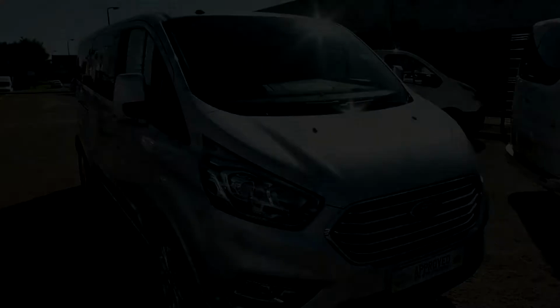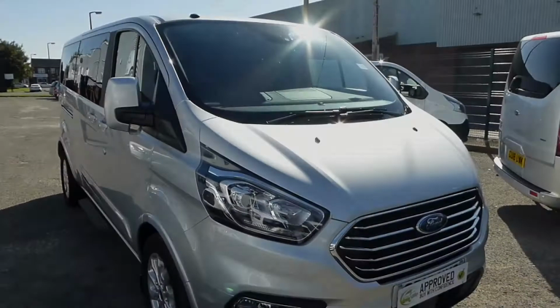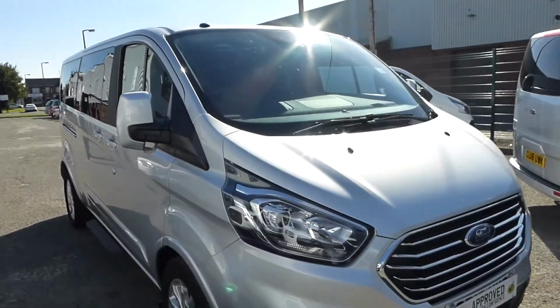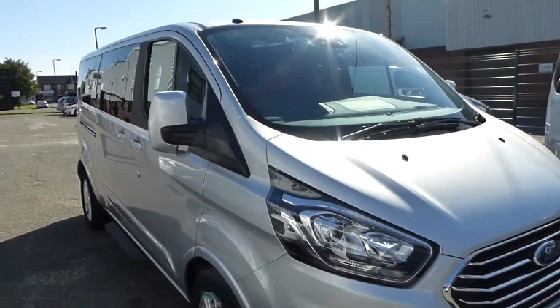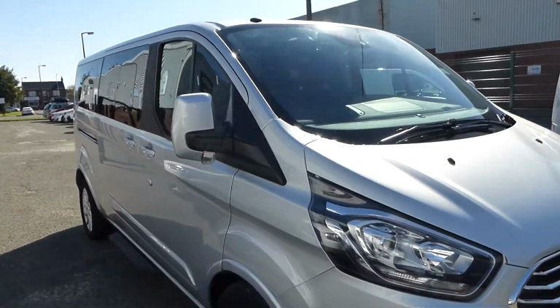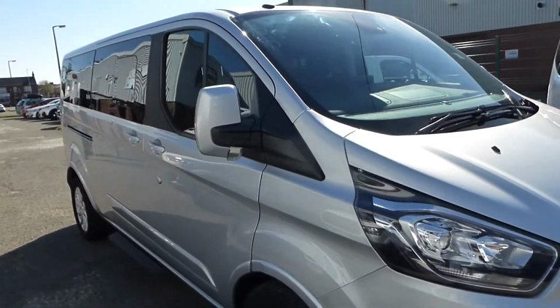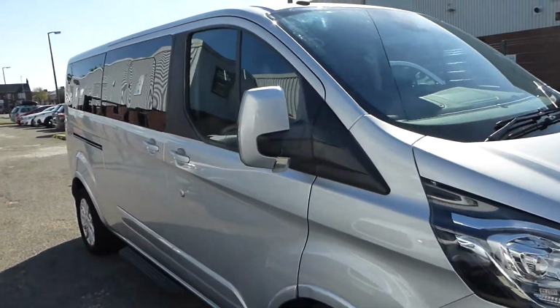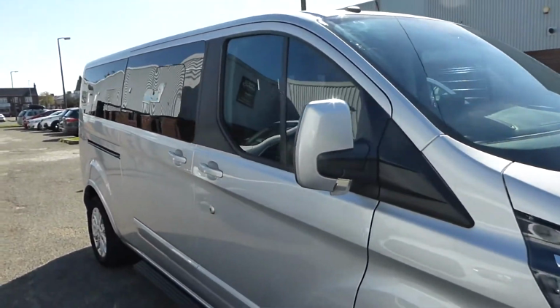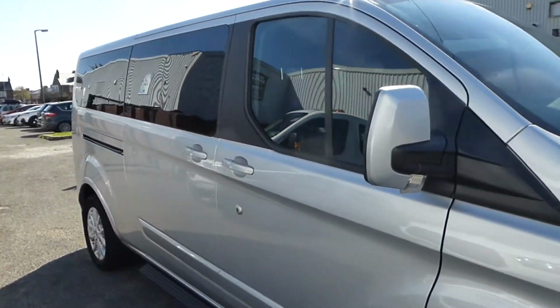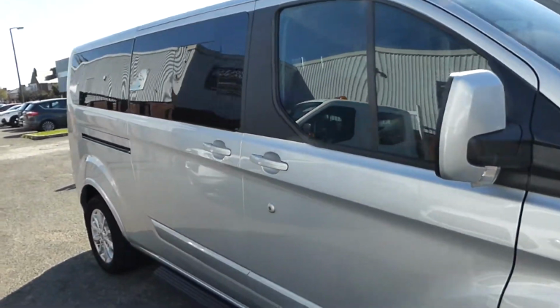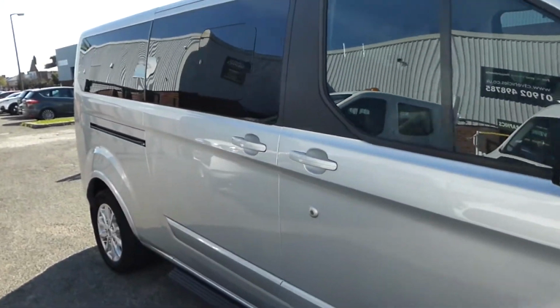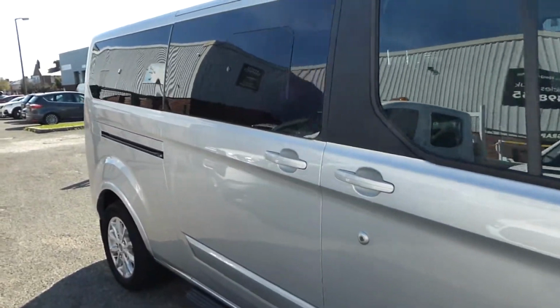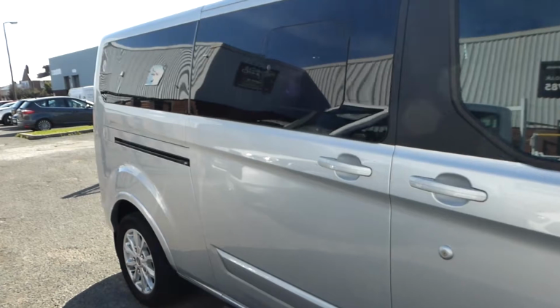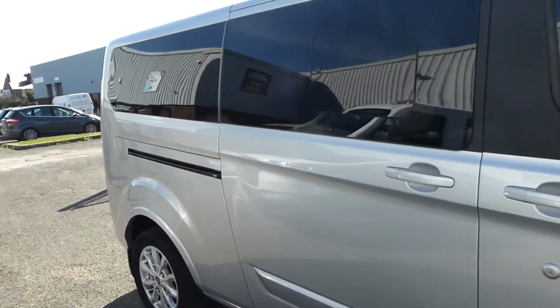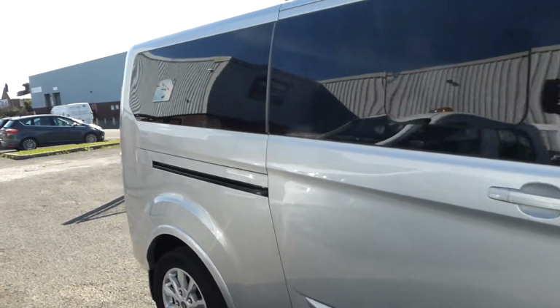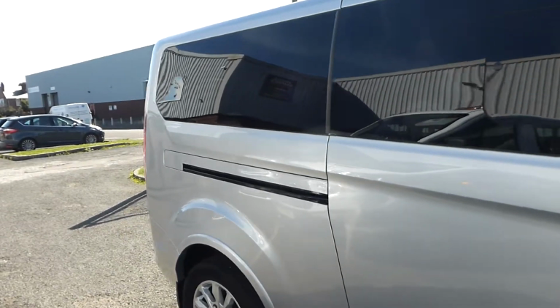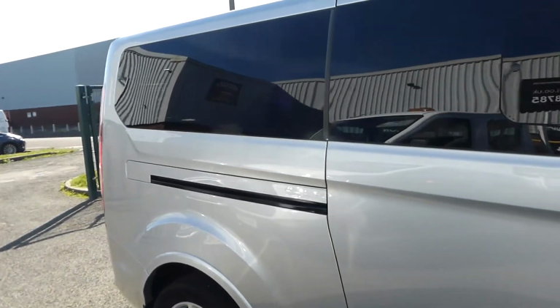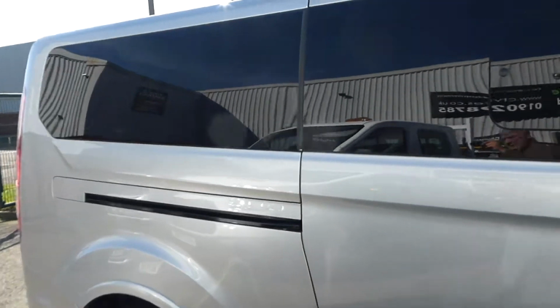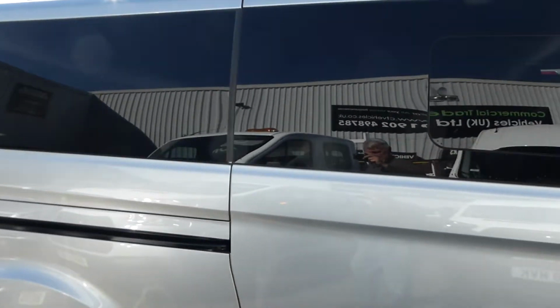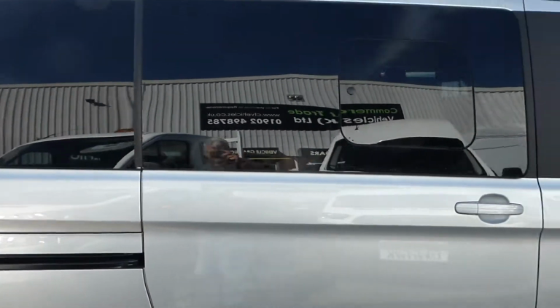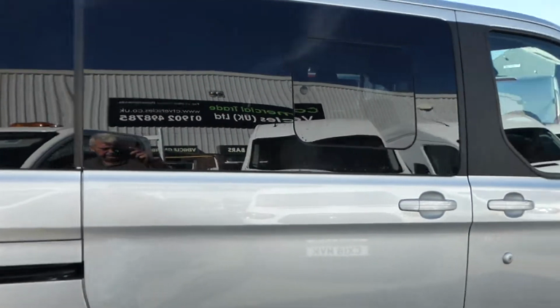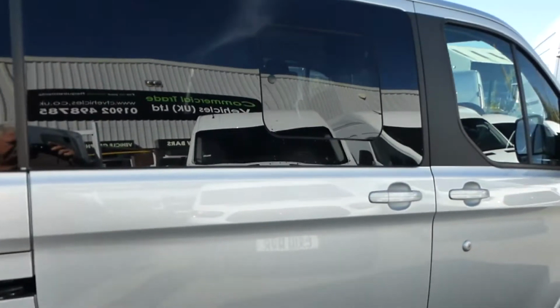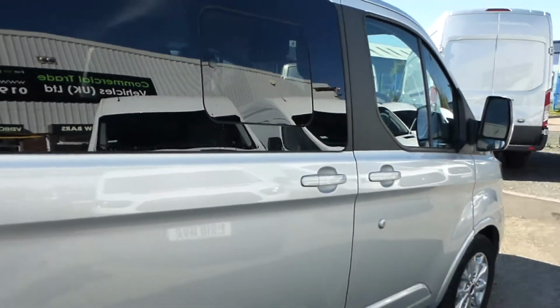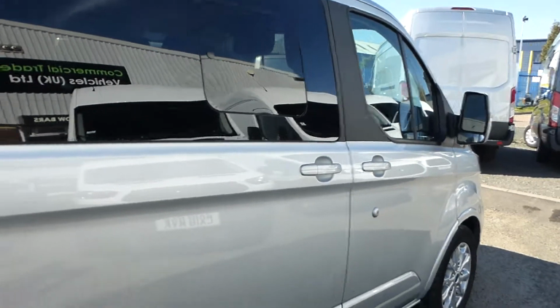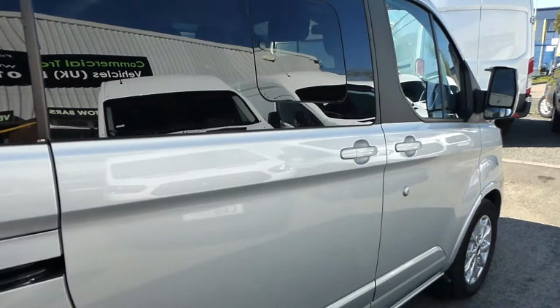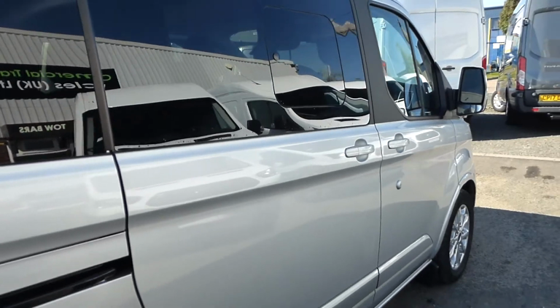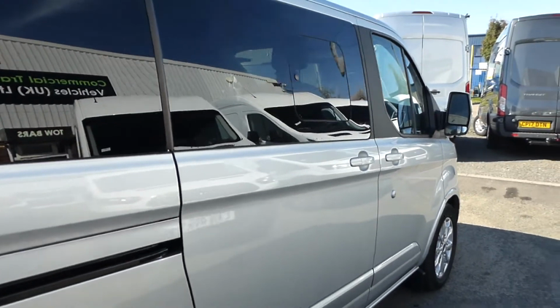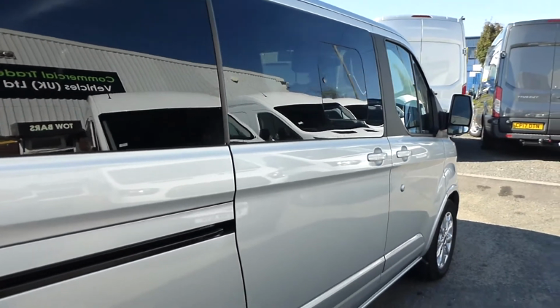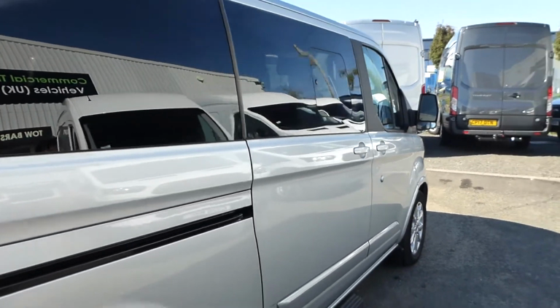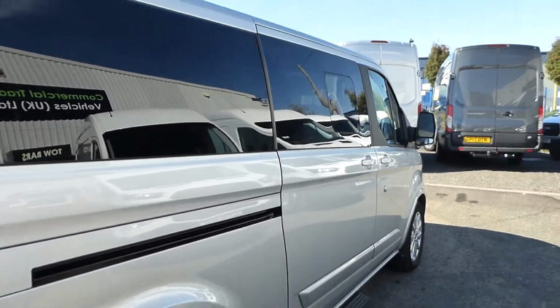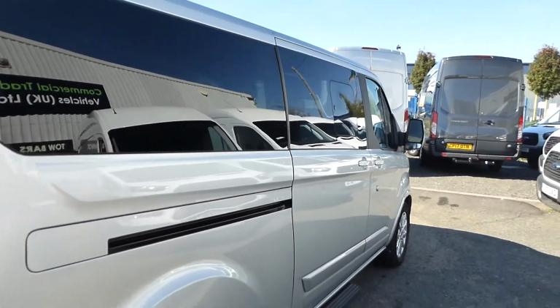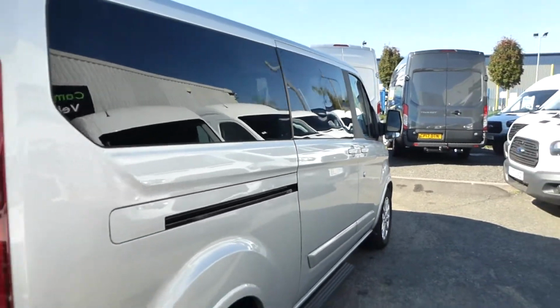Hello from Commercial Trade Vehicles. This is the Ford Tornio Custom we have for sale. Registered in 2018, this vehicle is the new shape version. It is also a long wheelbase with 9 seats.